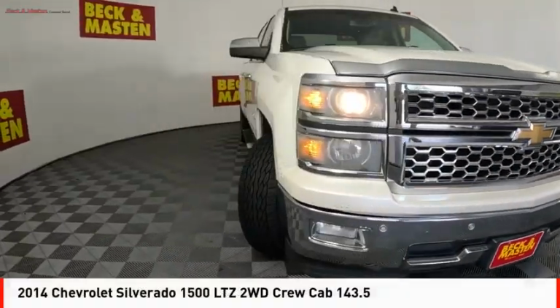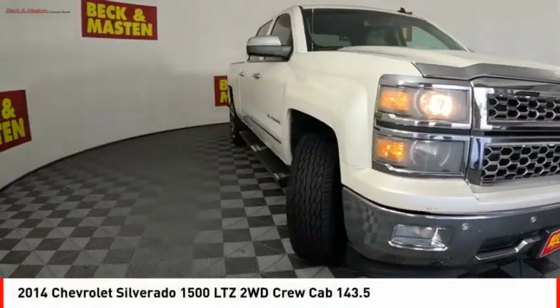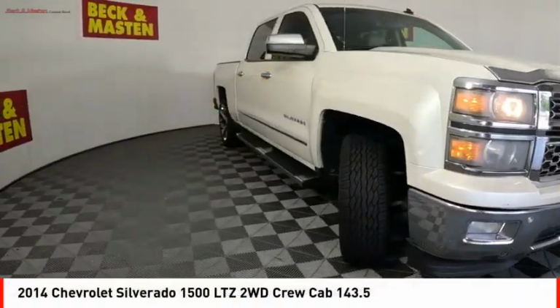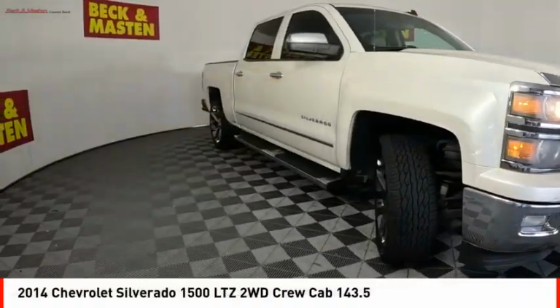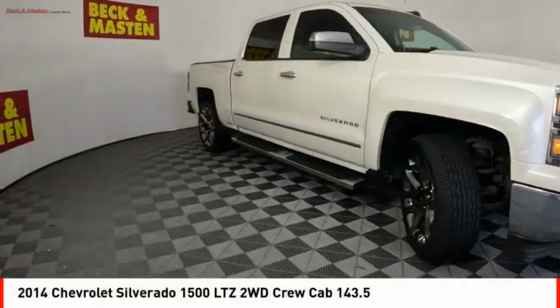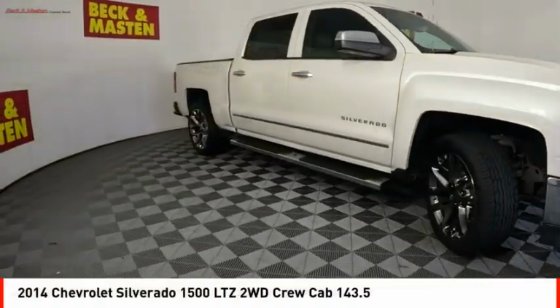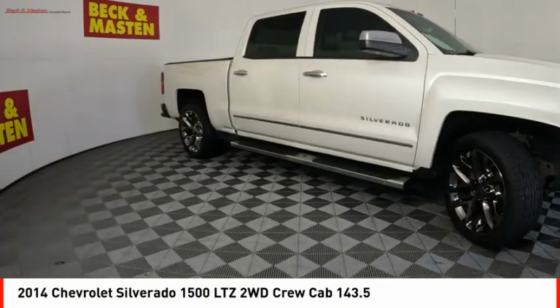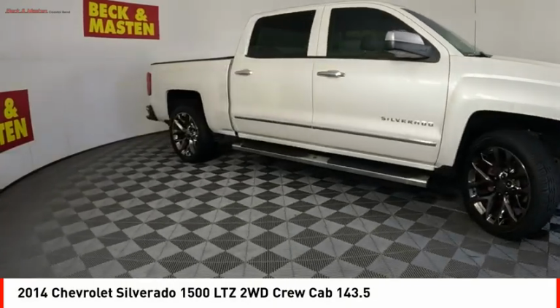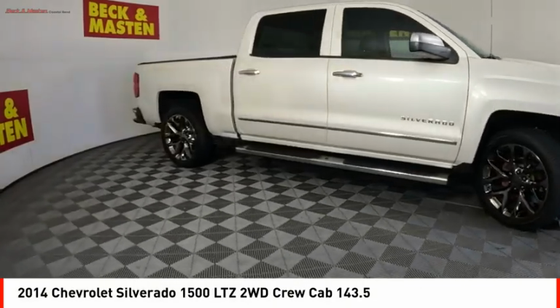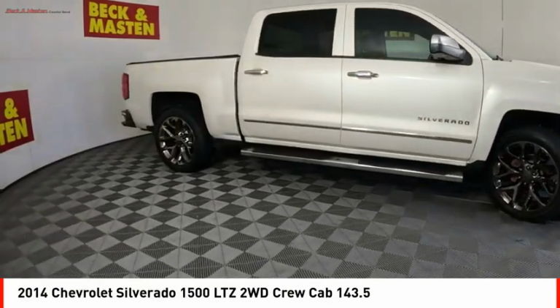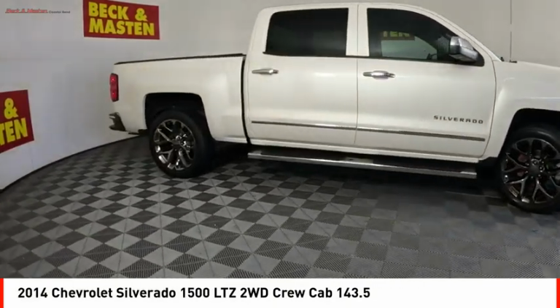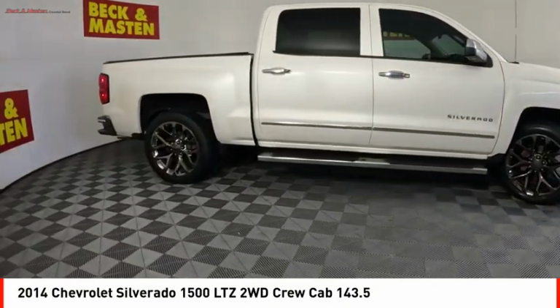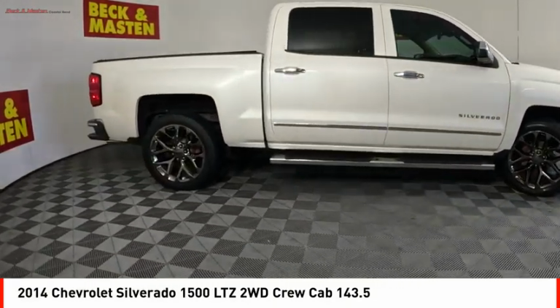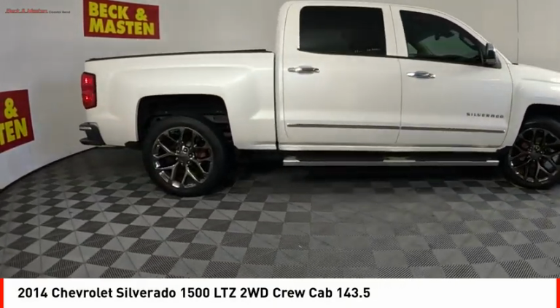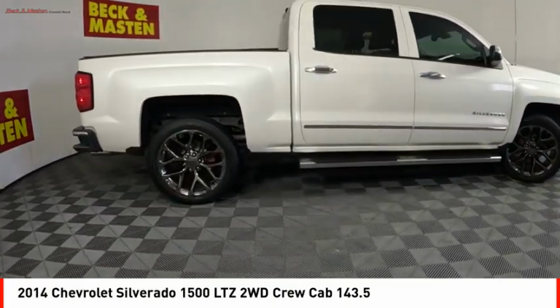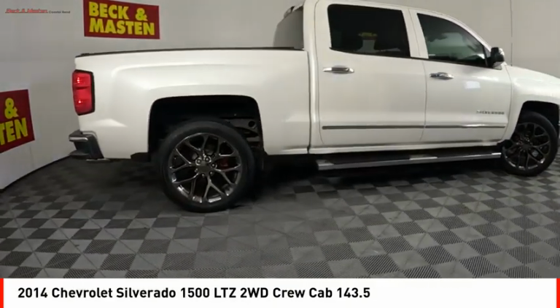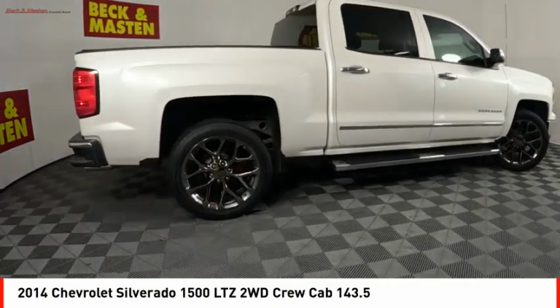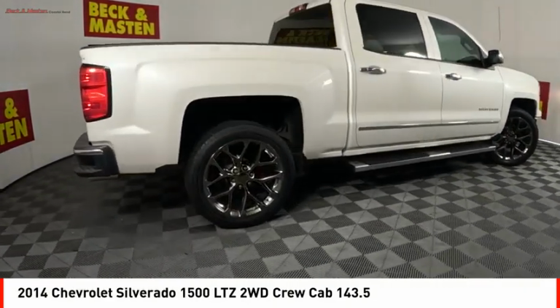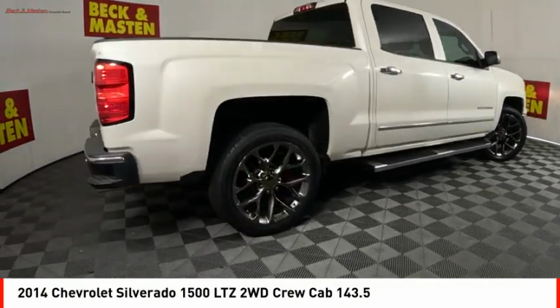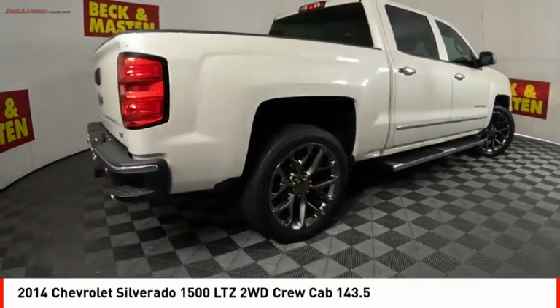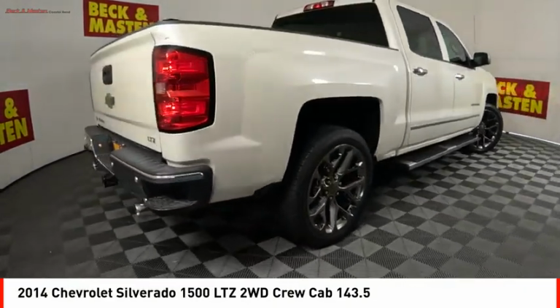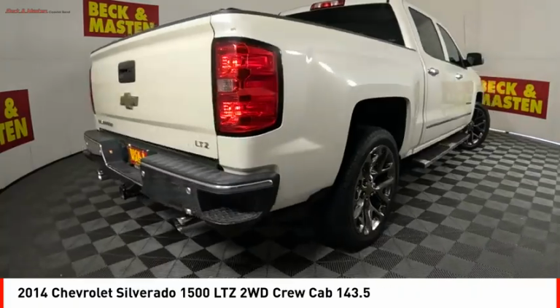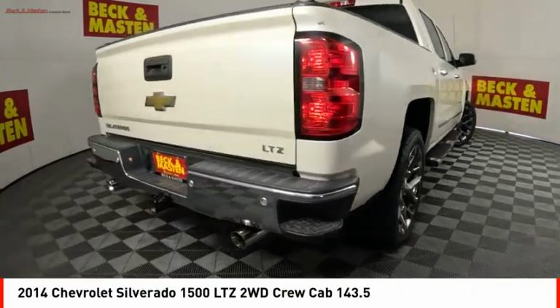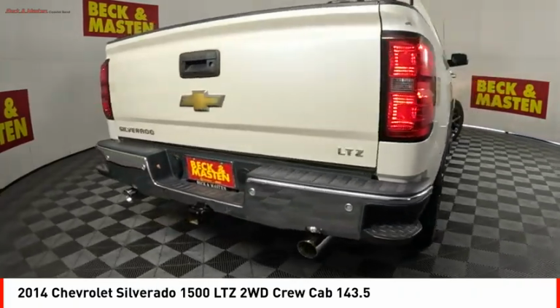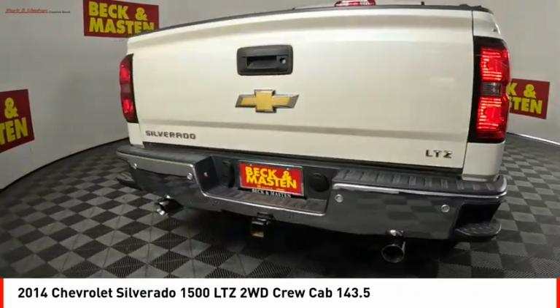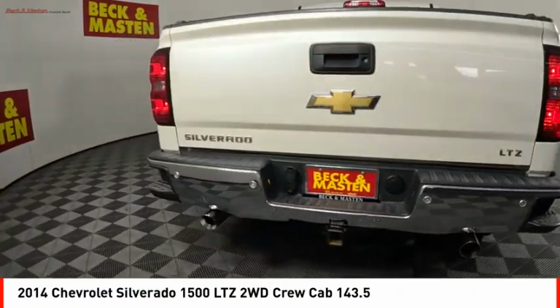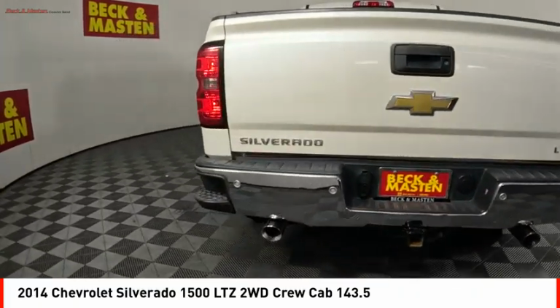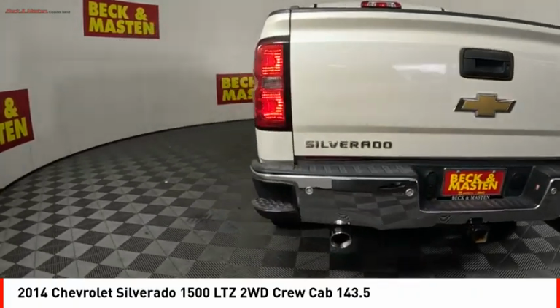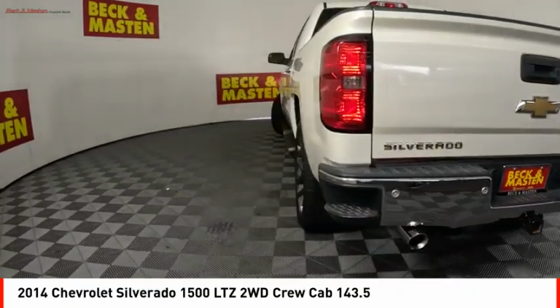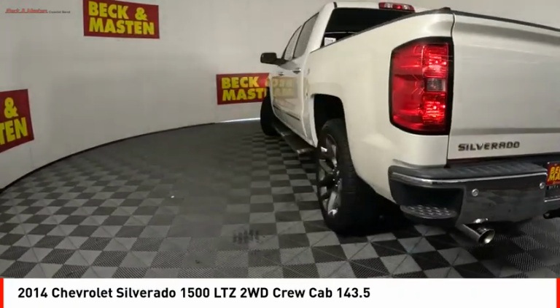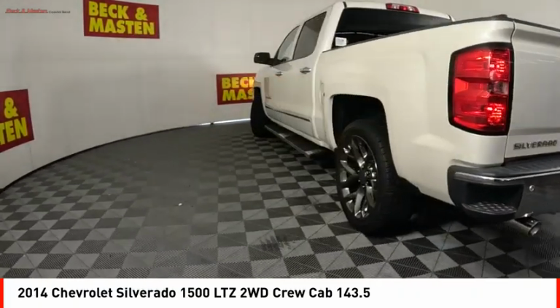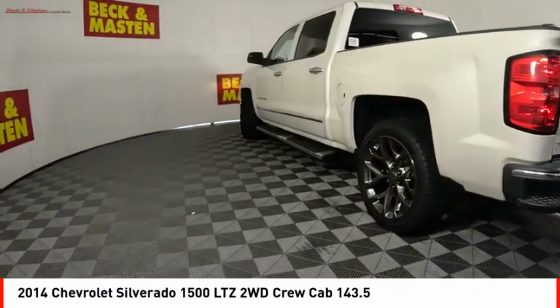Looking for the right vehicle? Check out the 2014 Silverado 1500. The Chevy Silverado 1500 has the lowest cost of ownership of any full-size pickup.